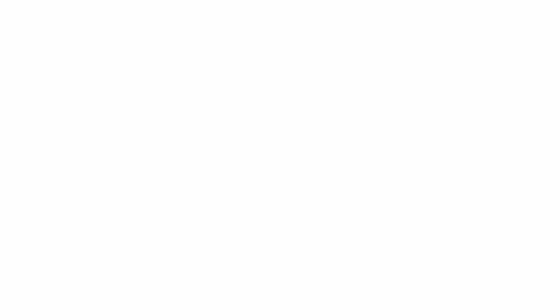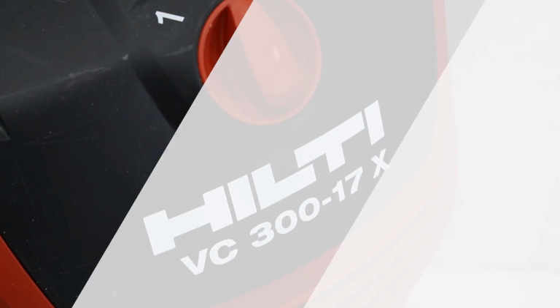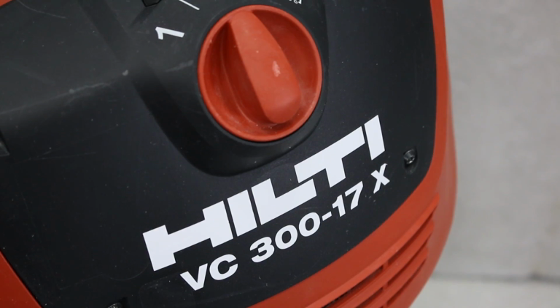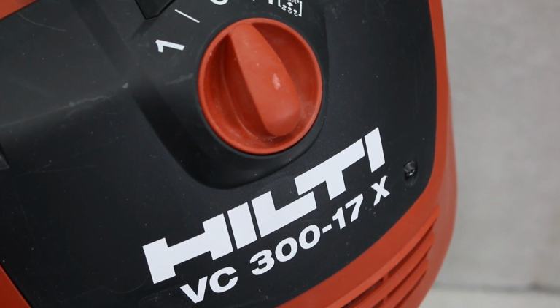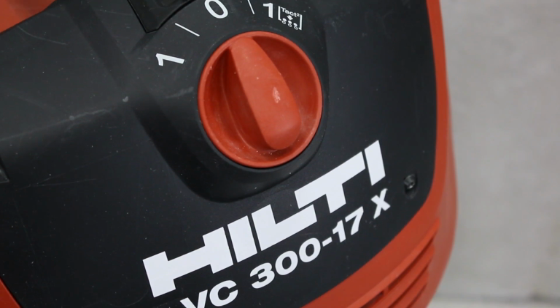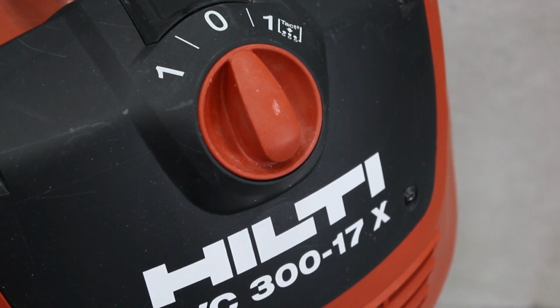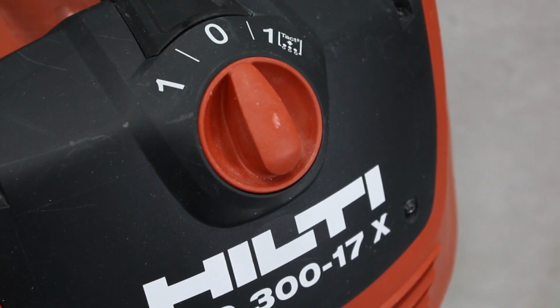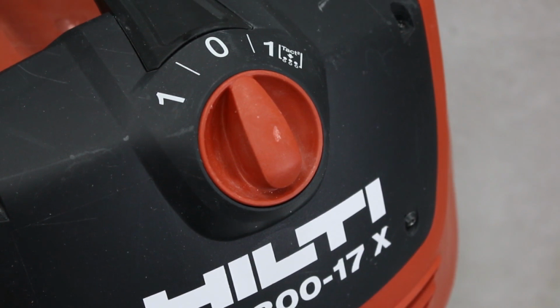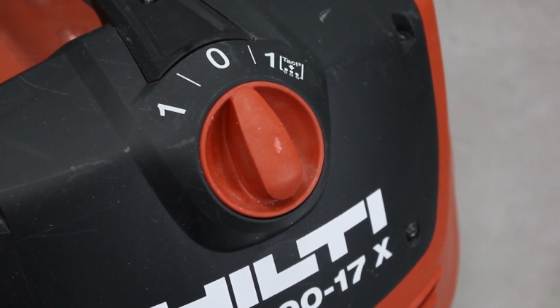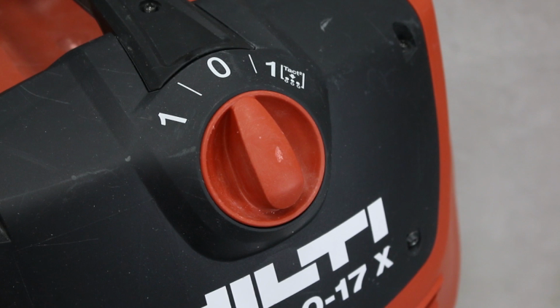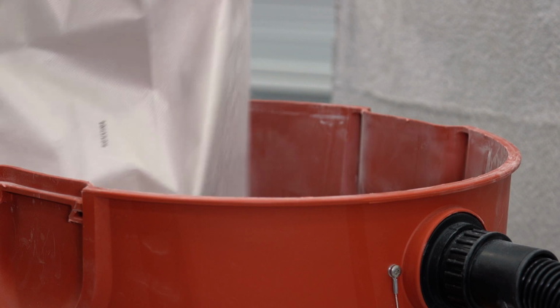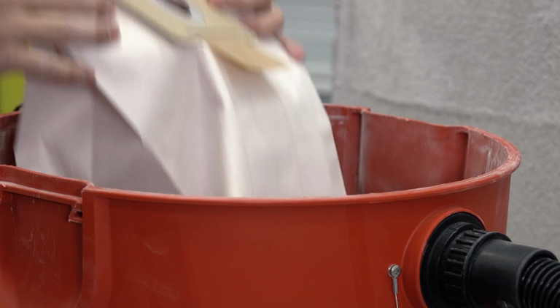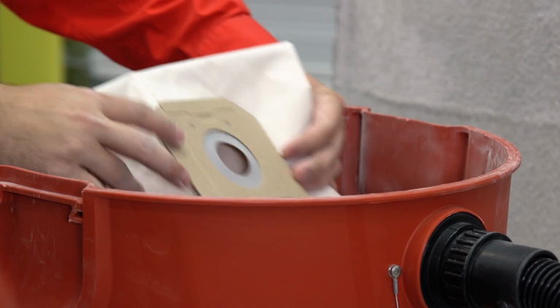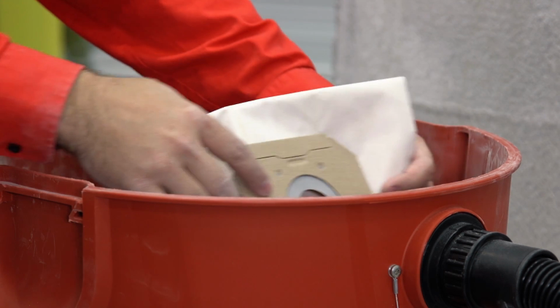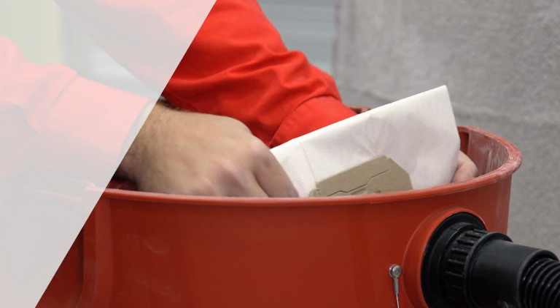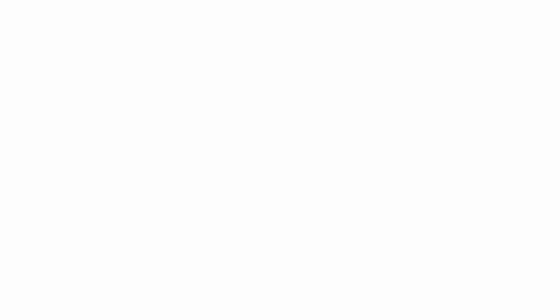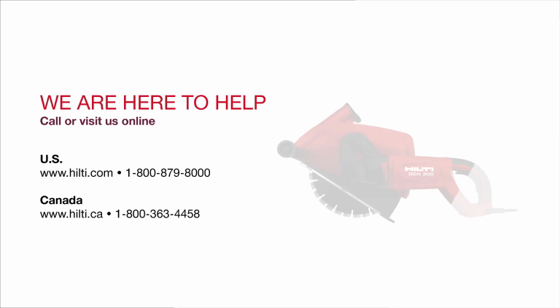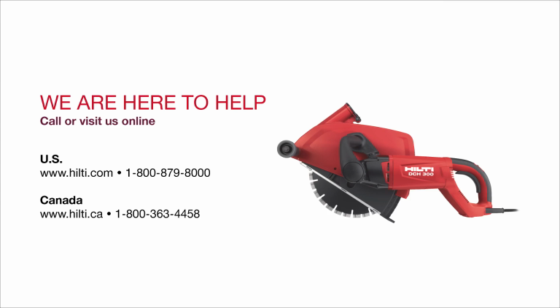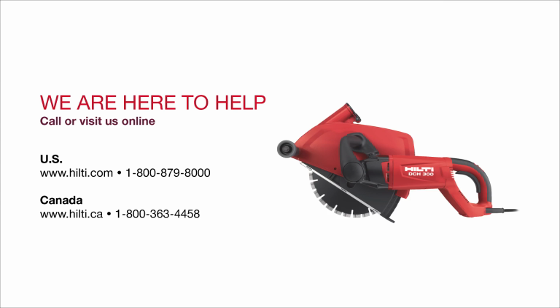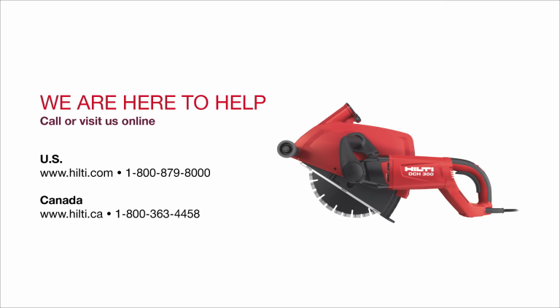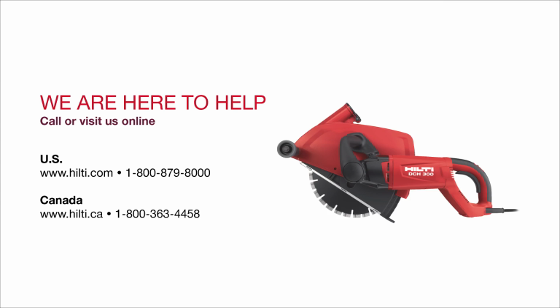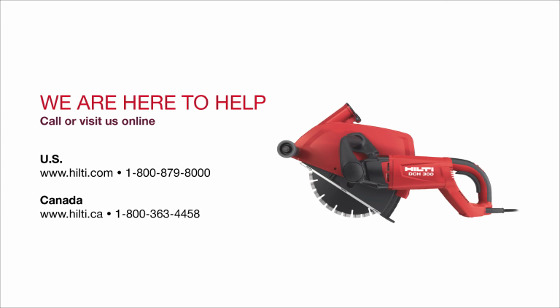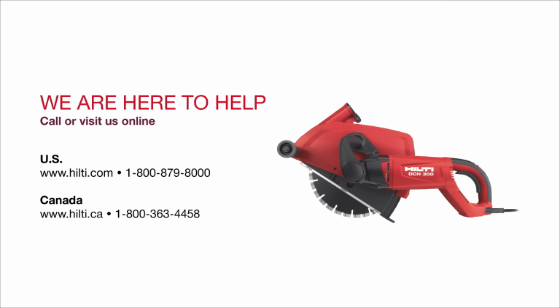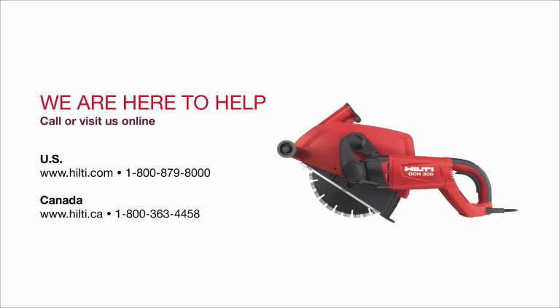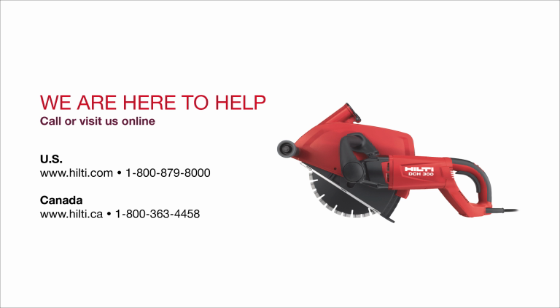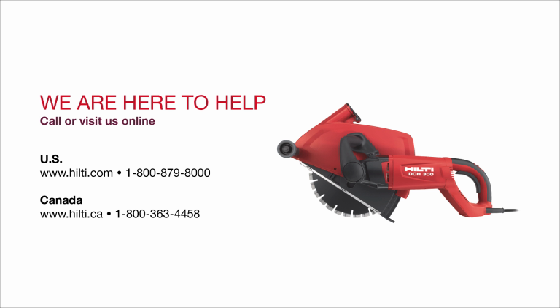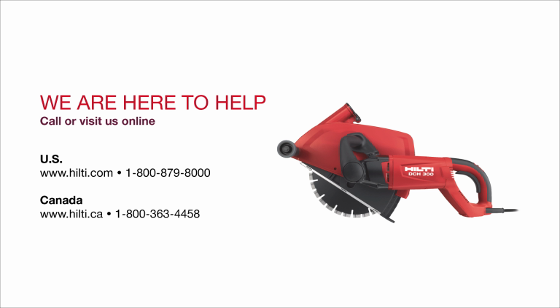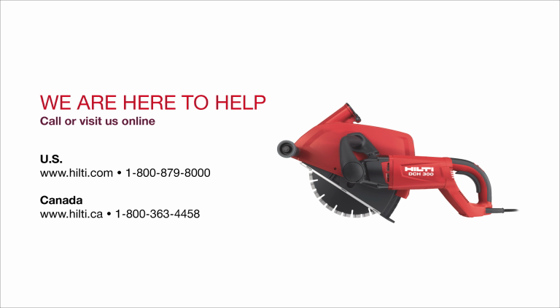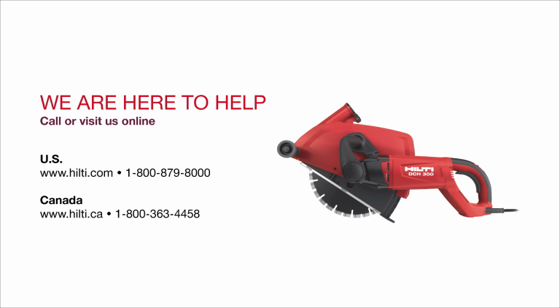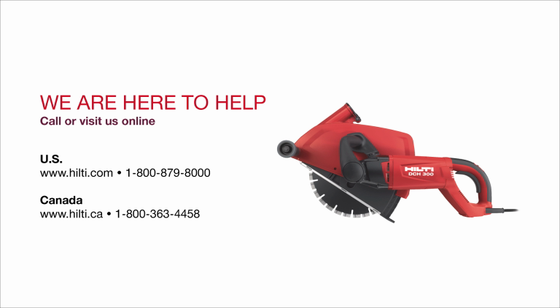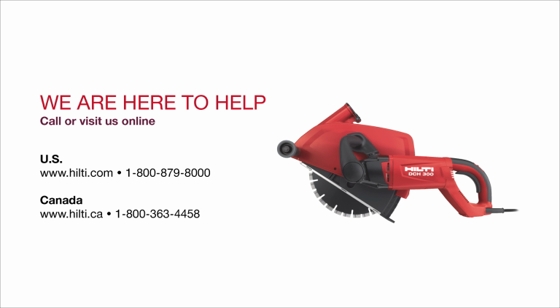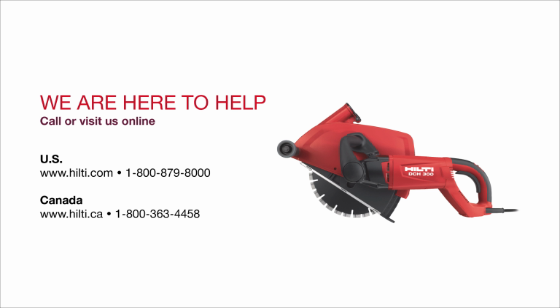Want to know more about your Hilti vacuum? Check out our how-to videos on use and maintenance. We are here to help. Visit us online or contact our customer service teams to set up a demonstration.